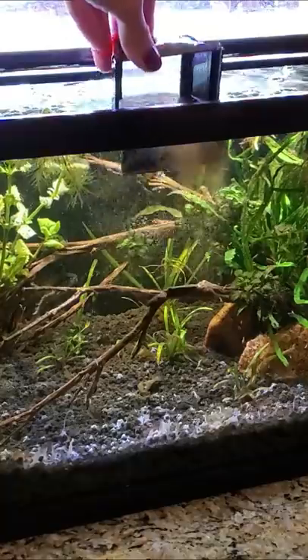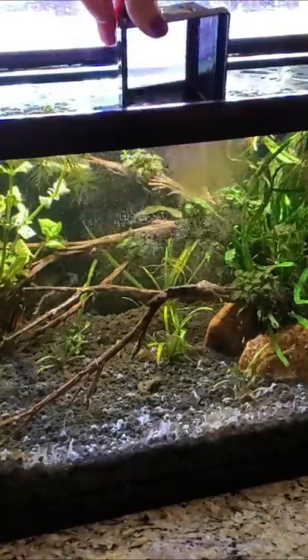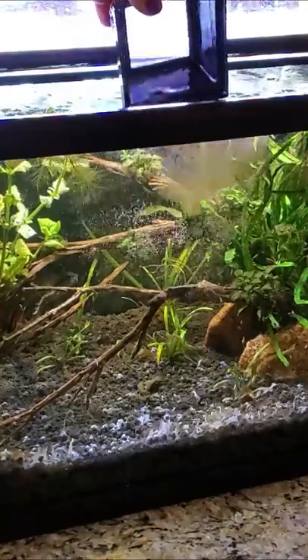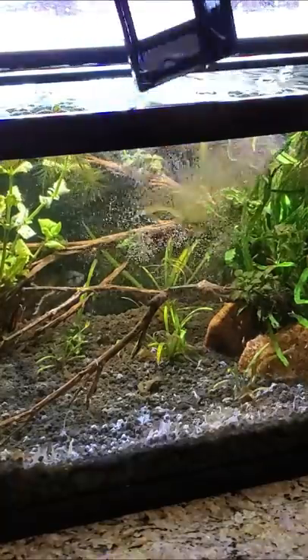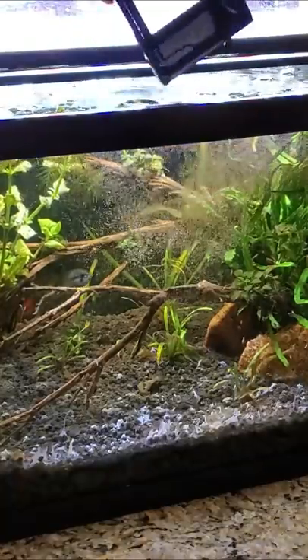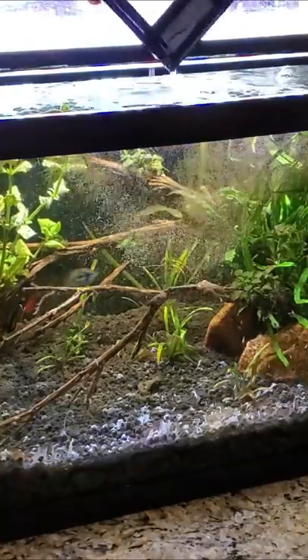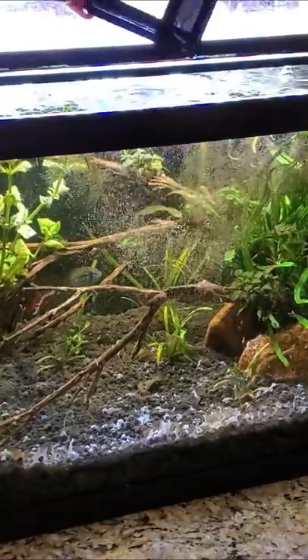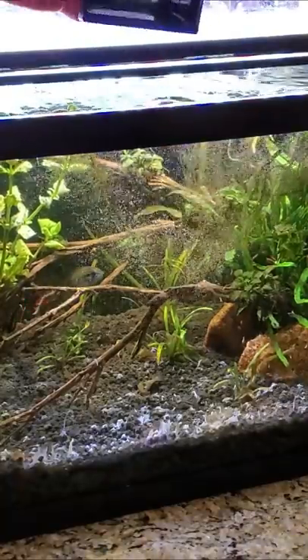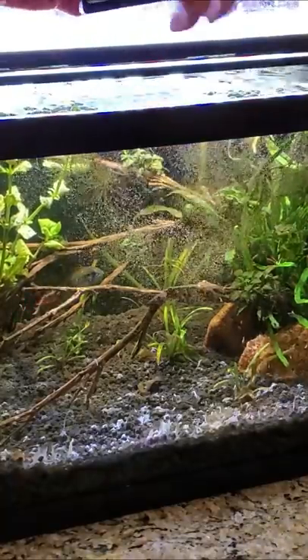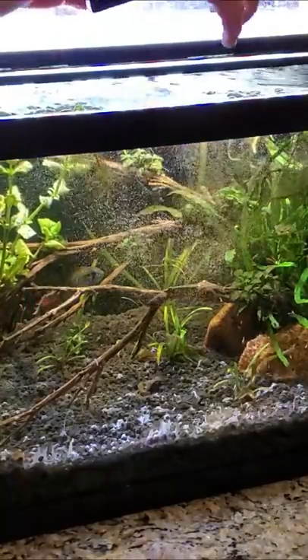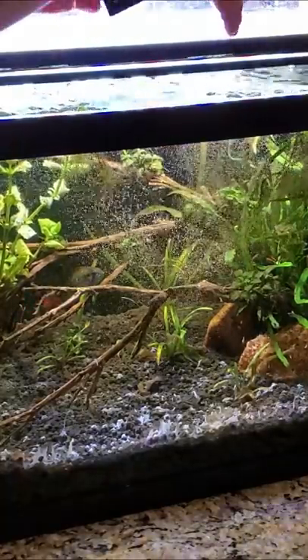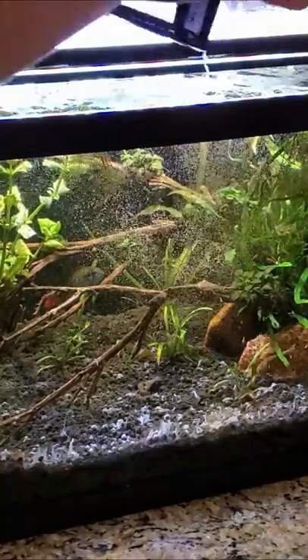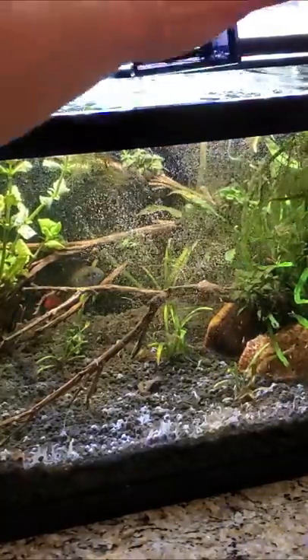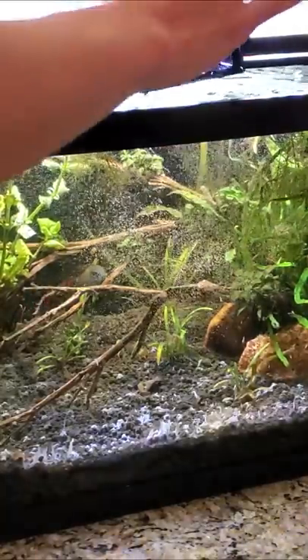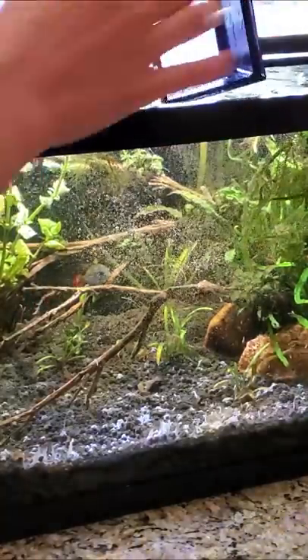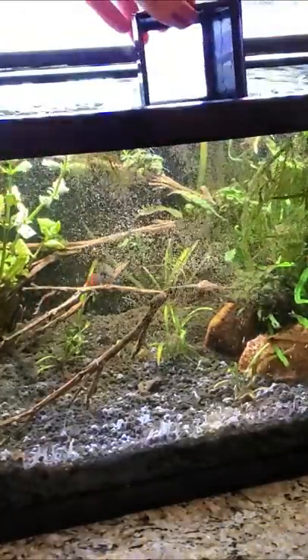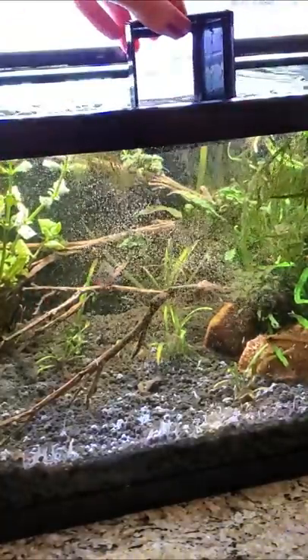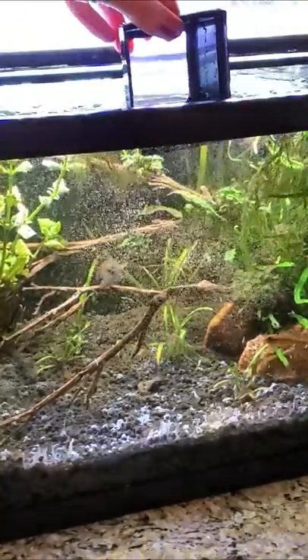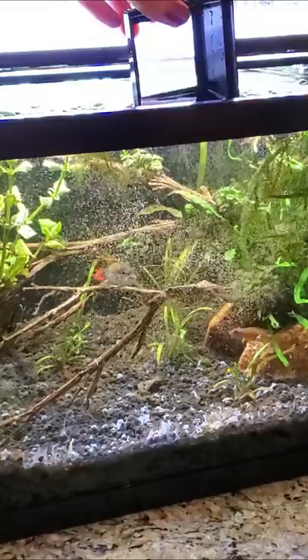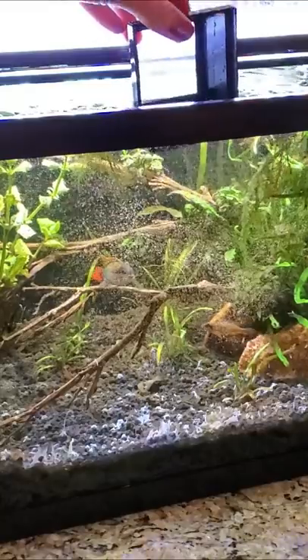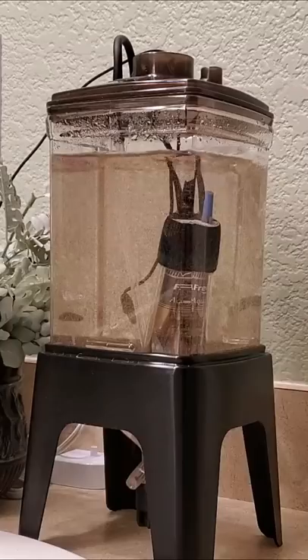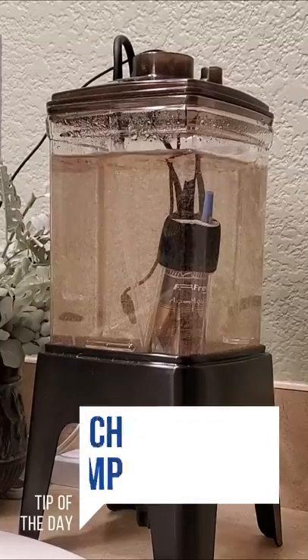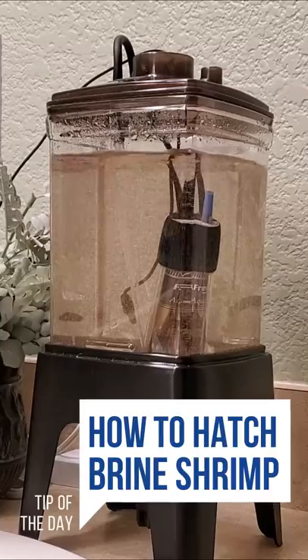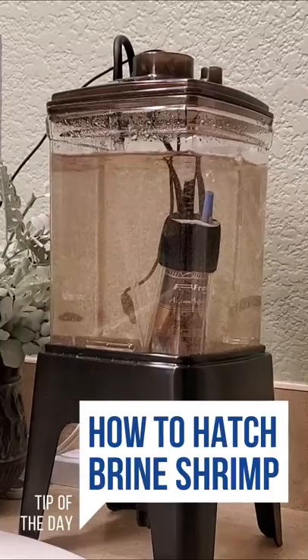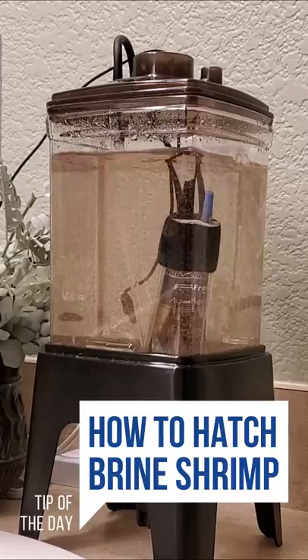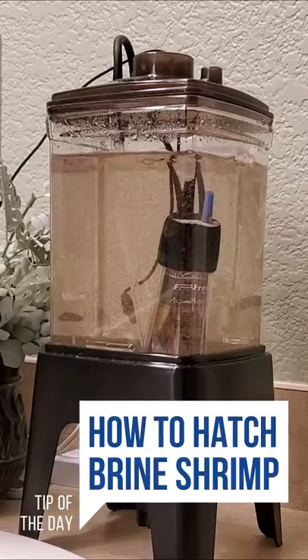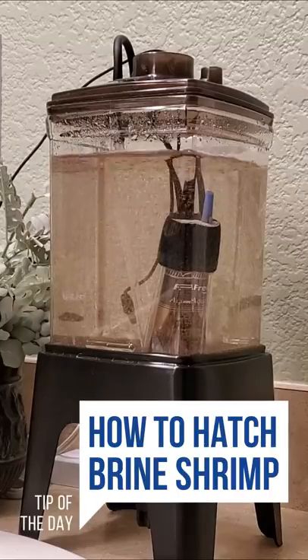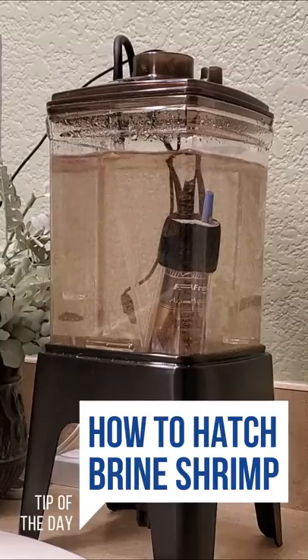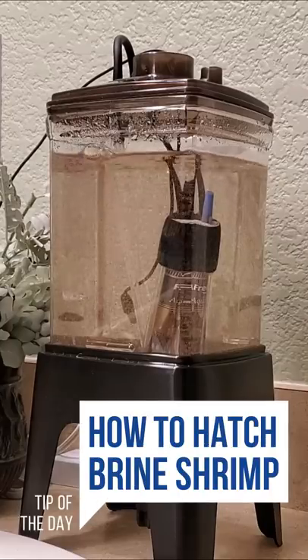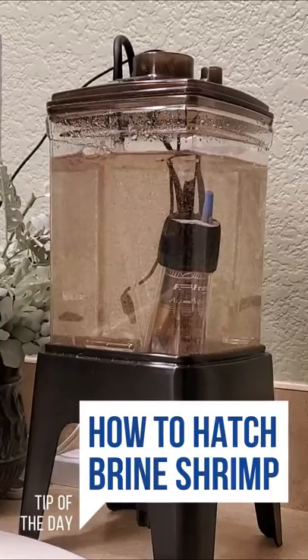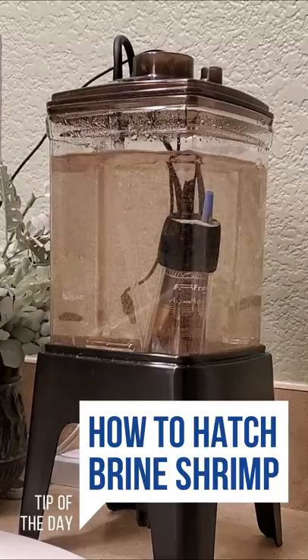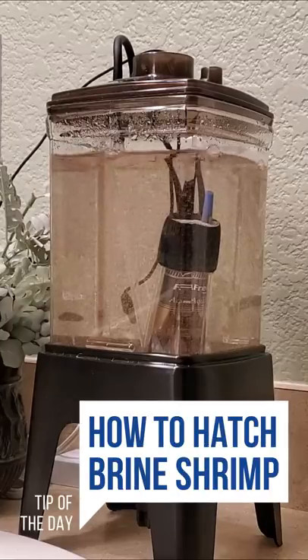Hi, I'm Irene with Girl Talks Fish, and to get my Pistogramas to breed, I've been hatching live baby brine shrimp for them every day using this ZIS brine shrimp hatchery, so here's my bulletproof recipe for you to follow.